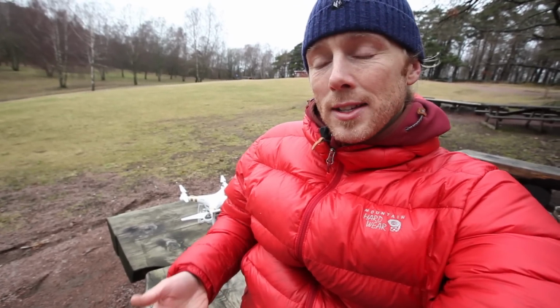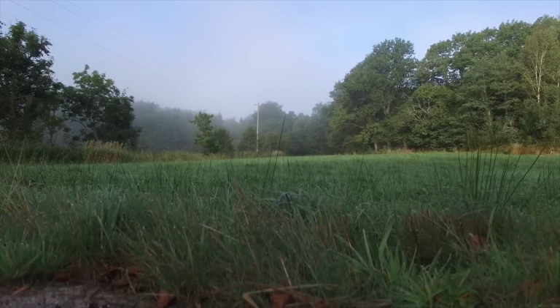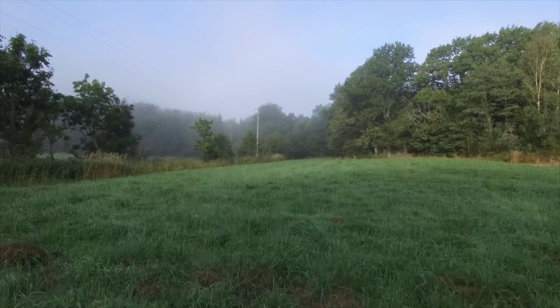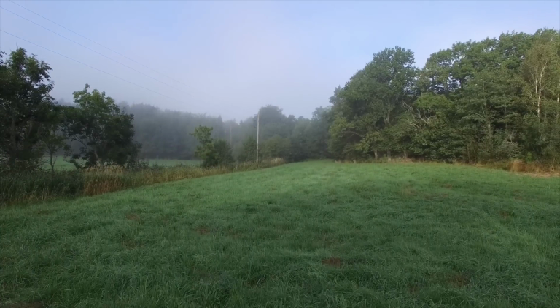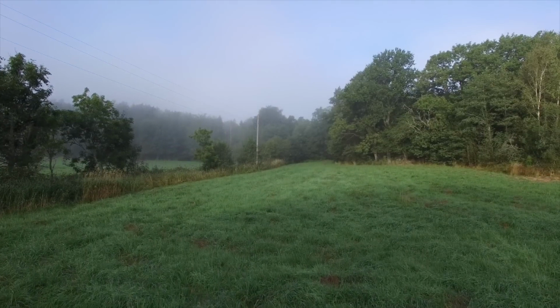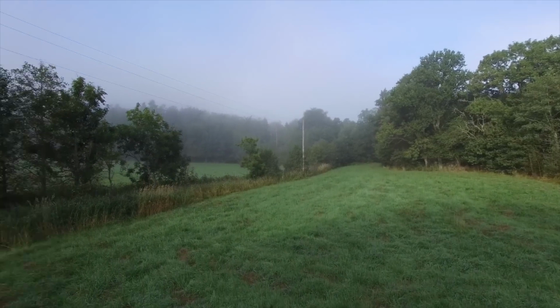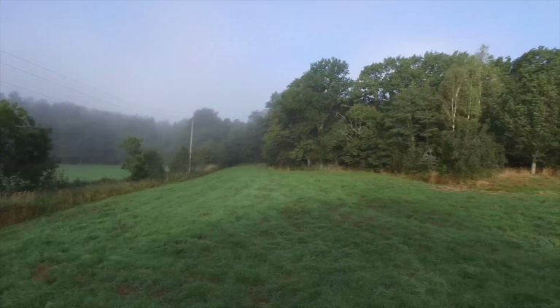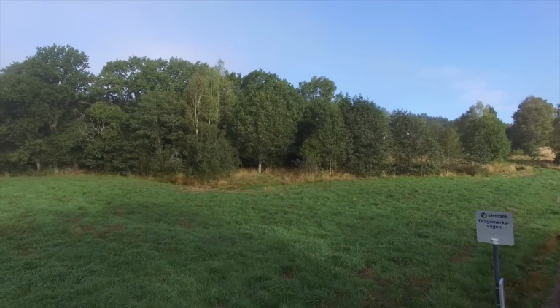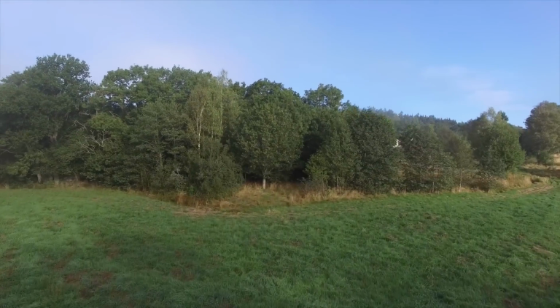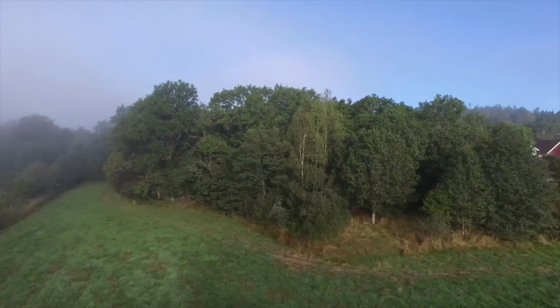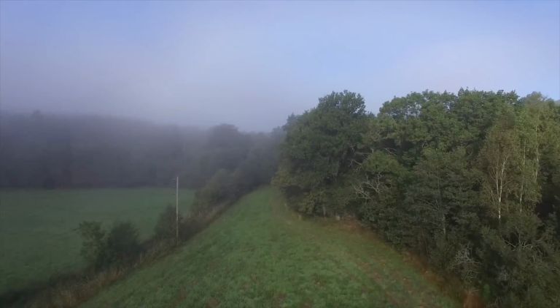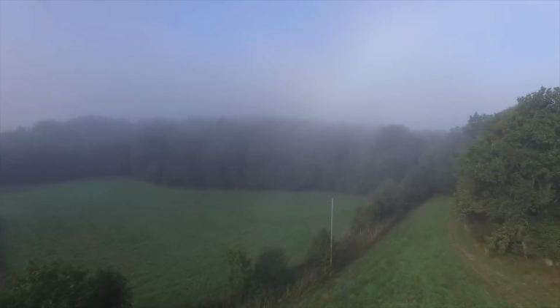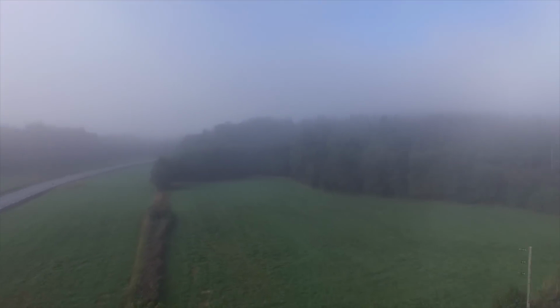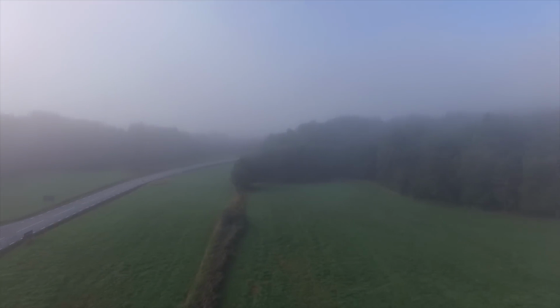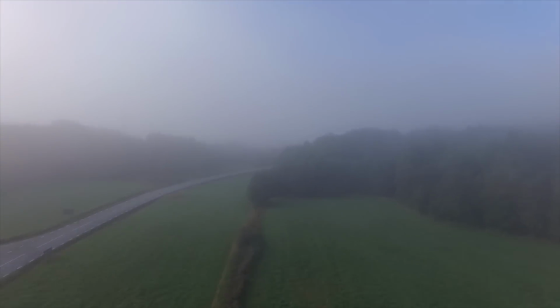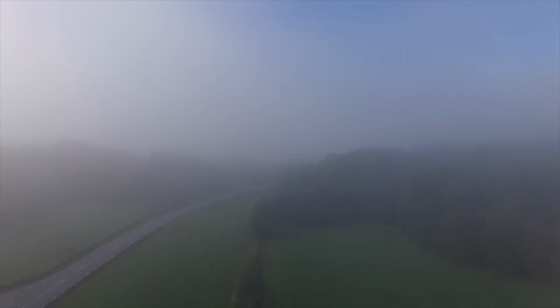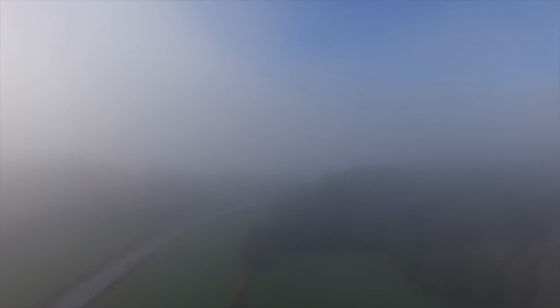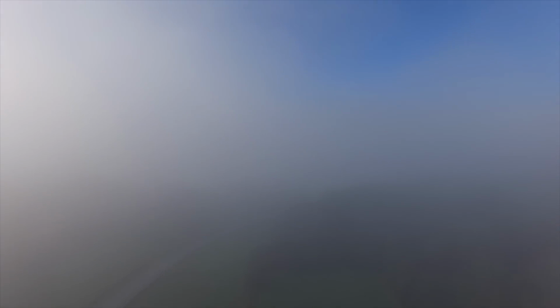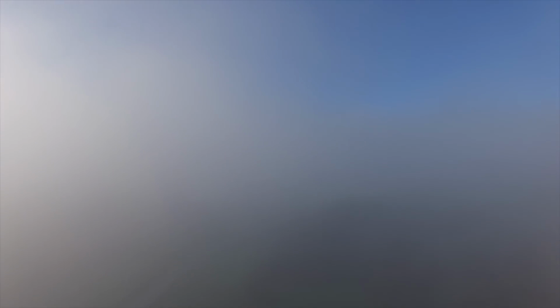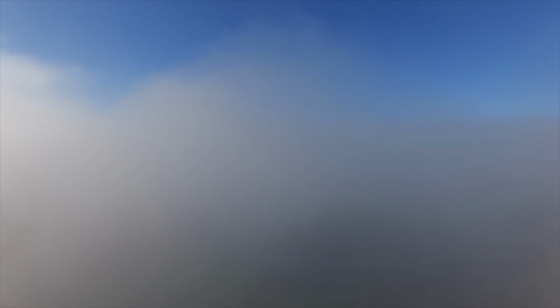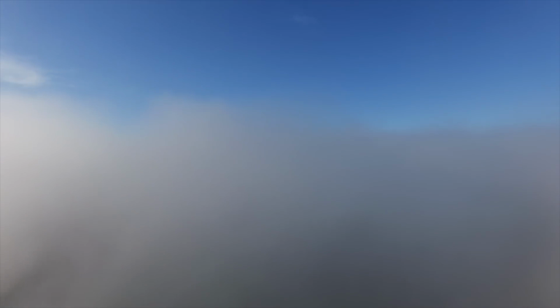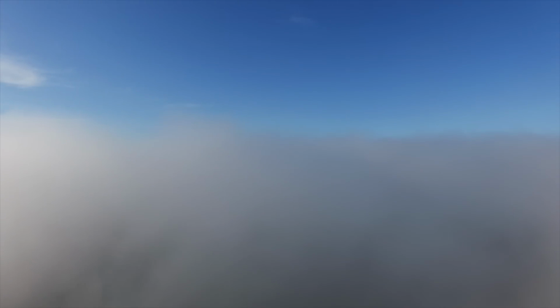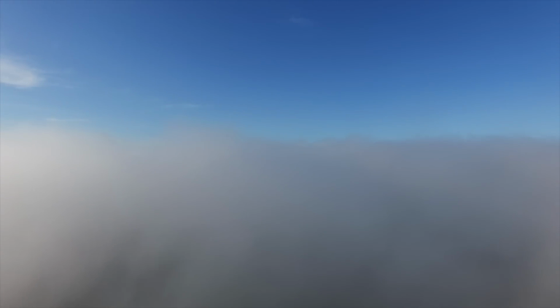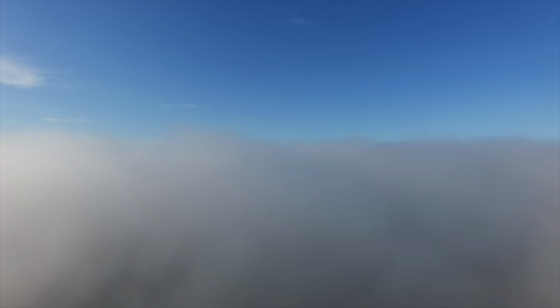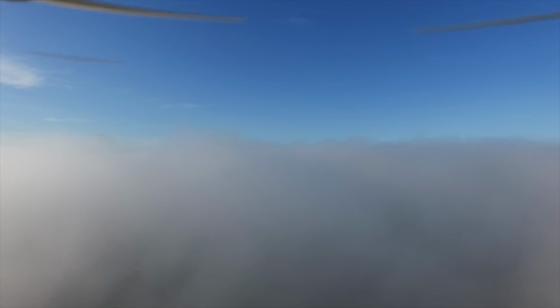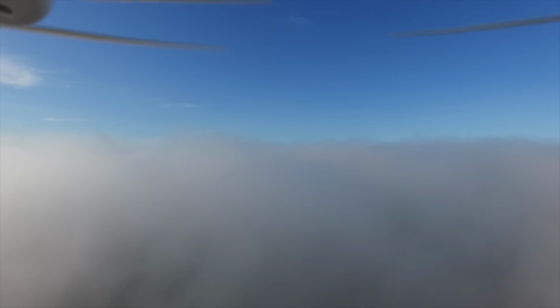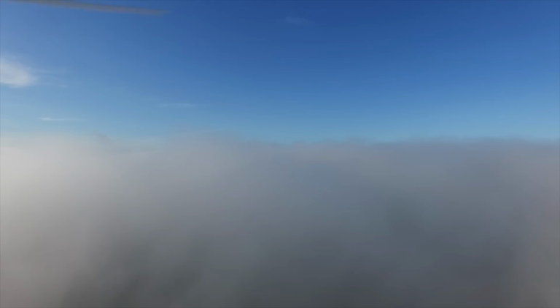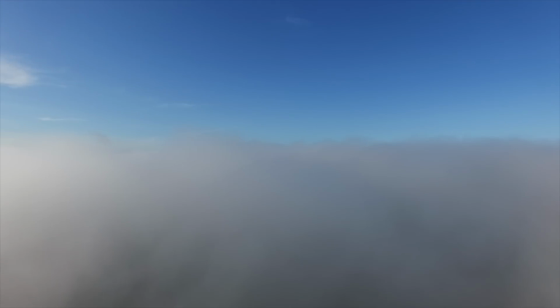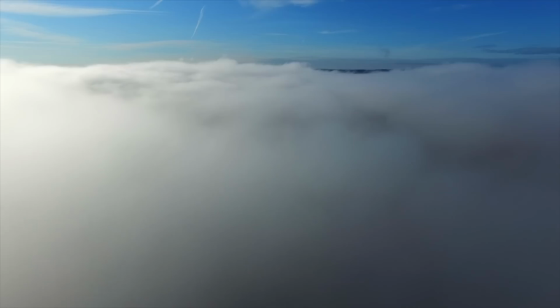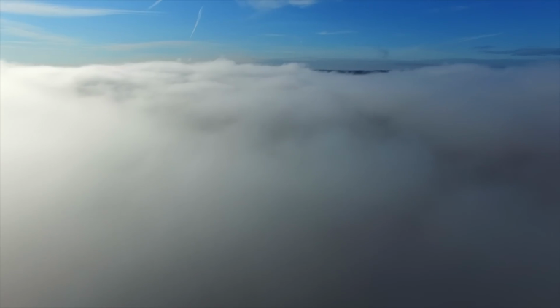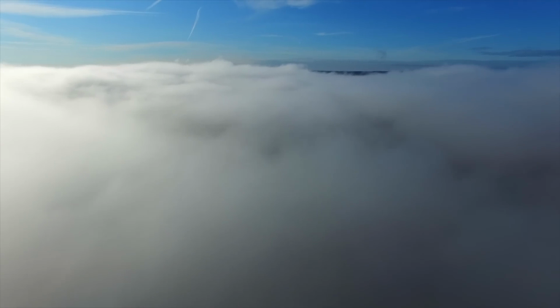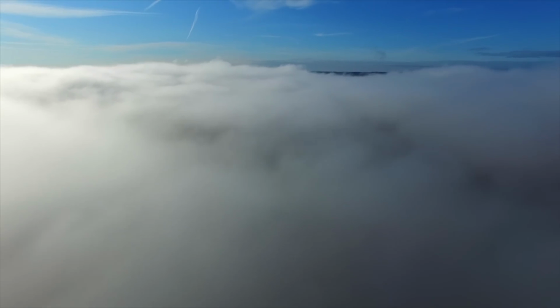So what I've been doing is getting myself to the edge of the fog and launching and flying from there. And it gives you this unreal view of what the fog looks like from above.